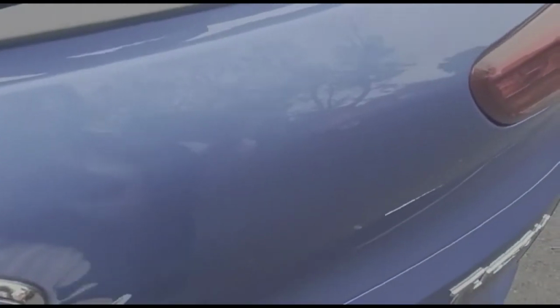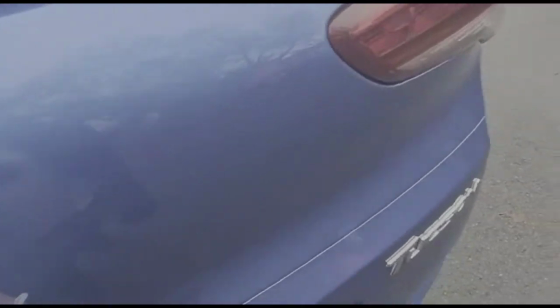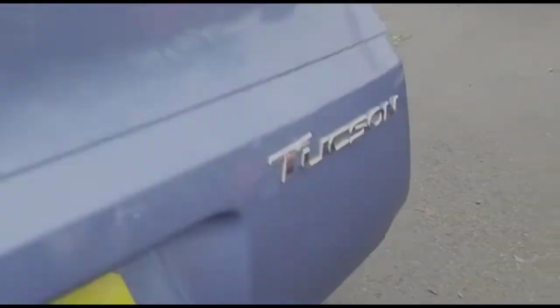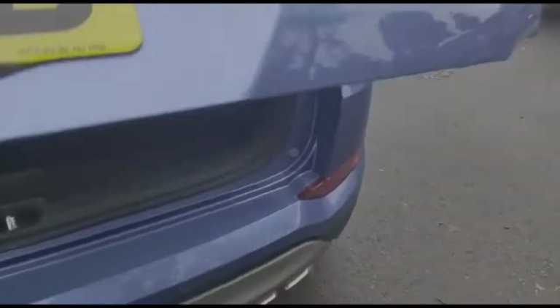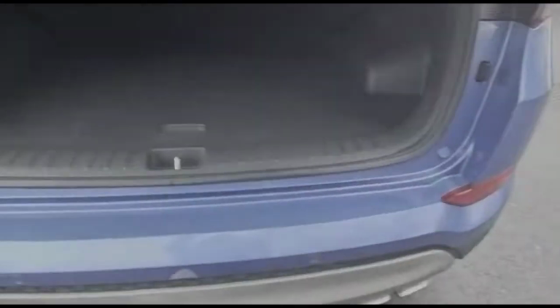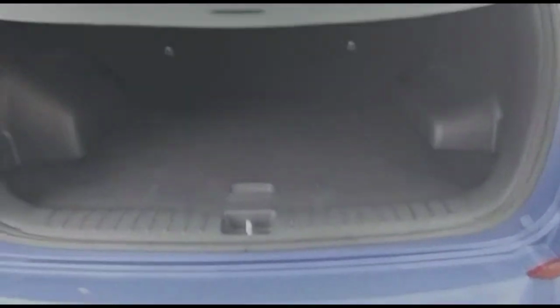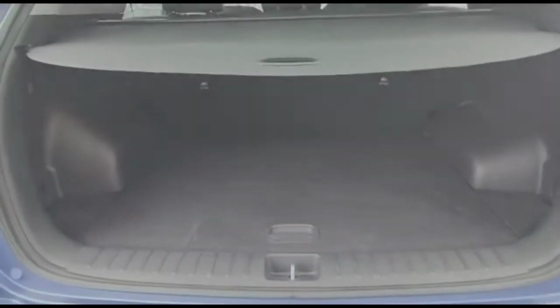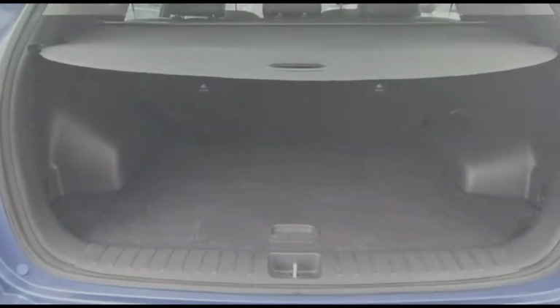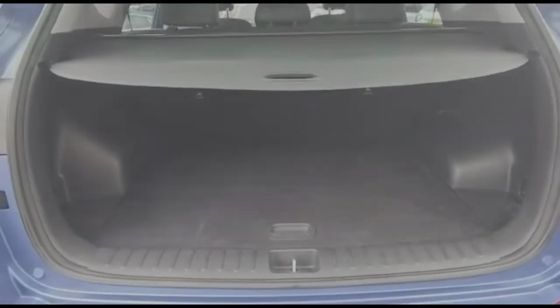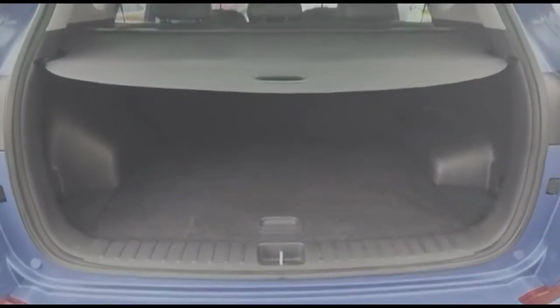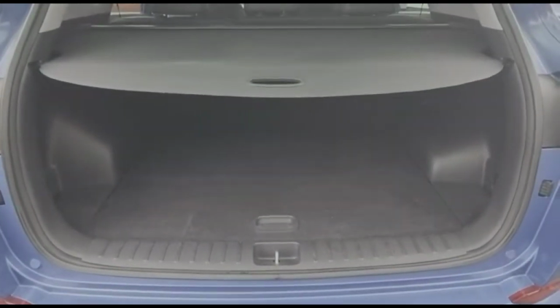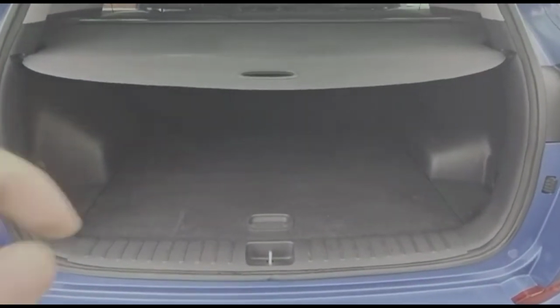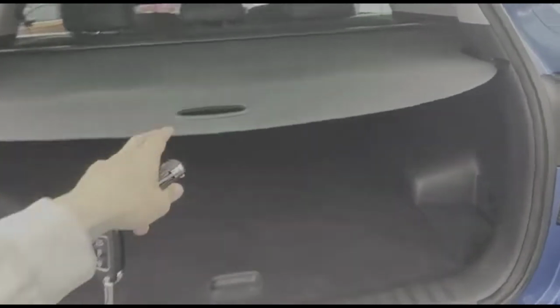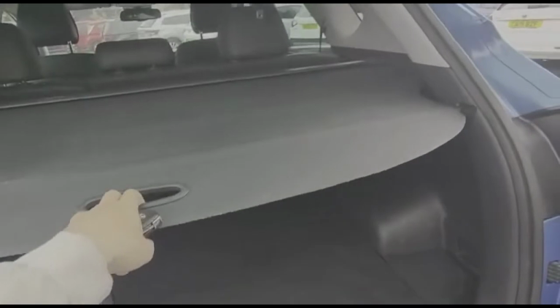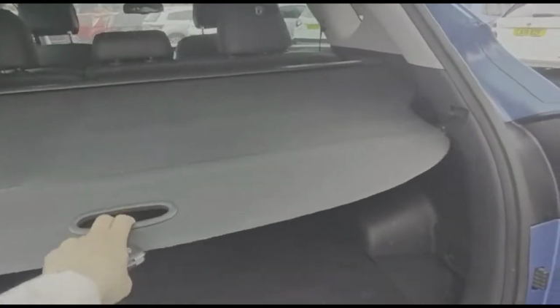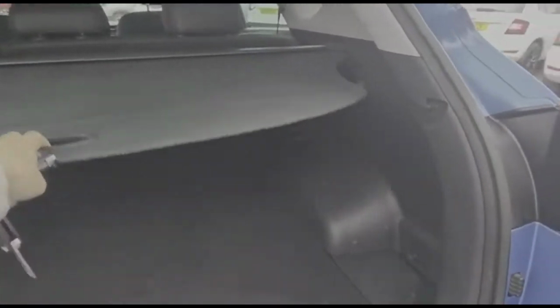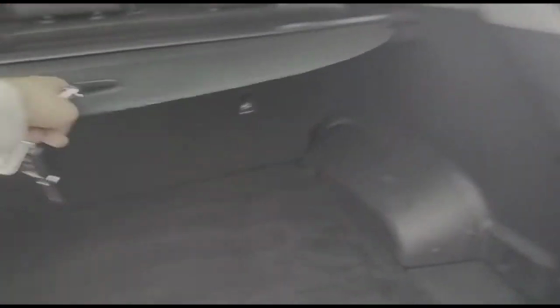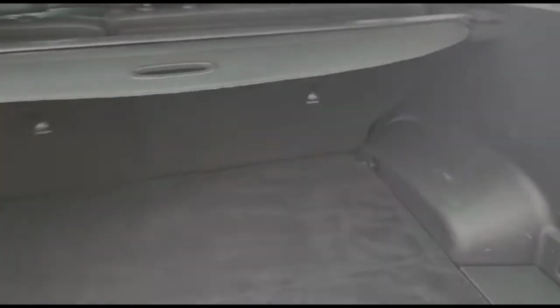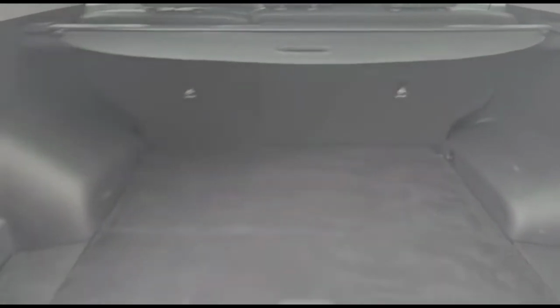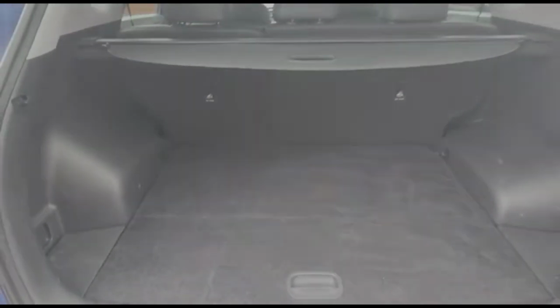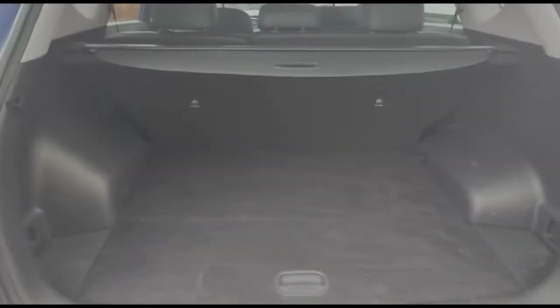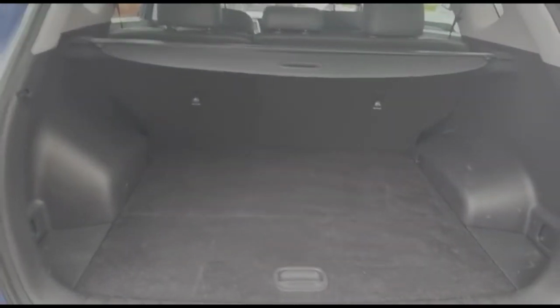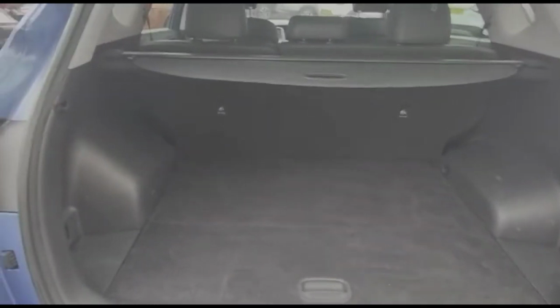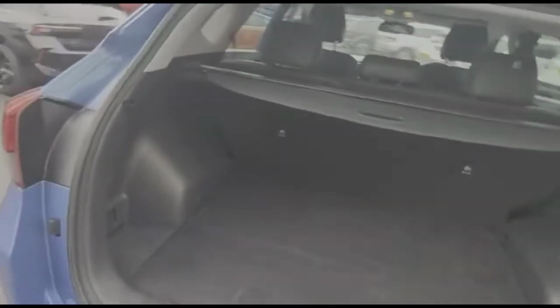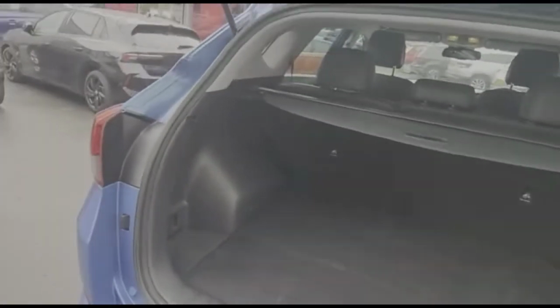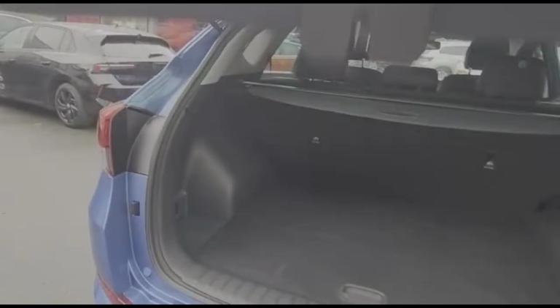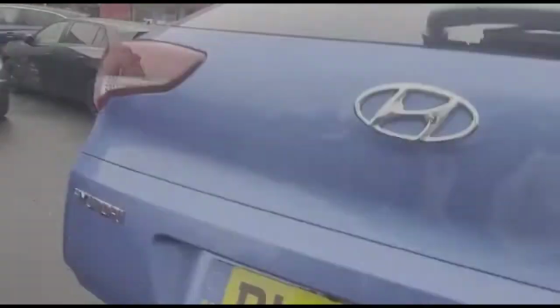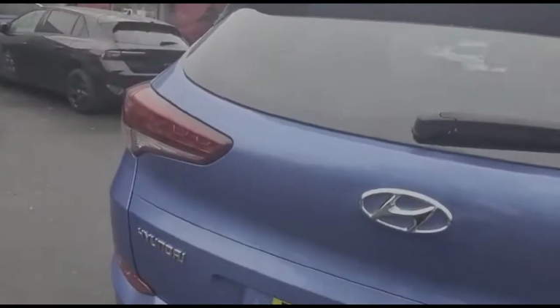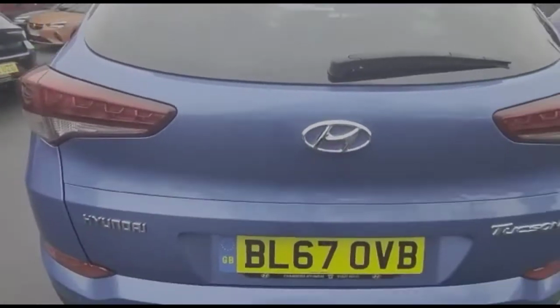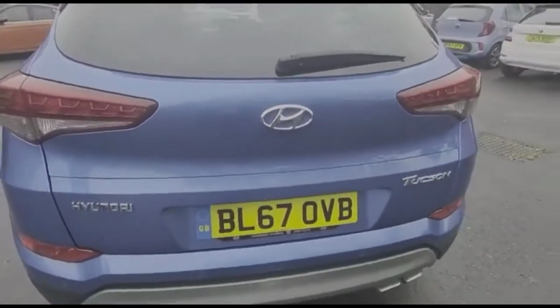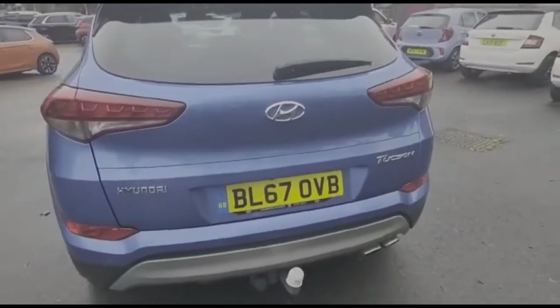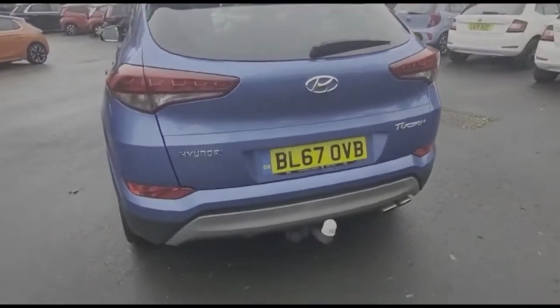As we open the tailgate, you'll find a spacious boot with a 60/40 split-fold seat and a fitted load cover. Continuing around the vehicle, there's a reversing camera and parking sensors.